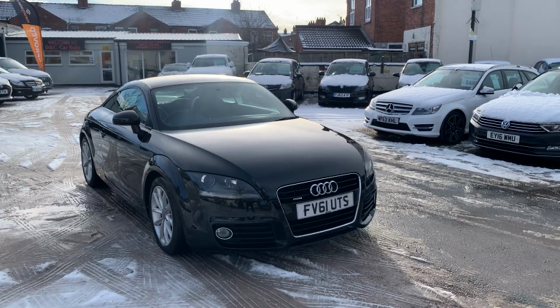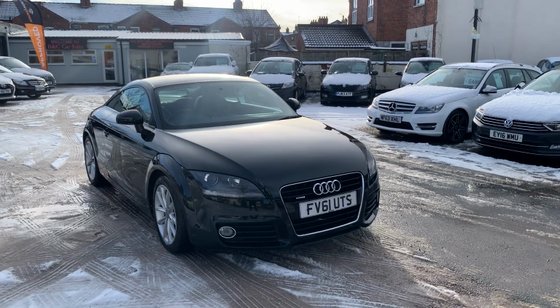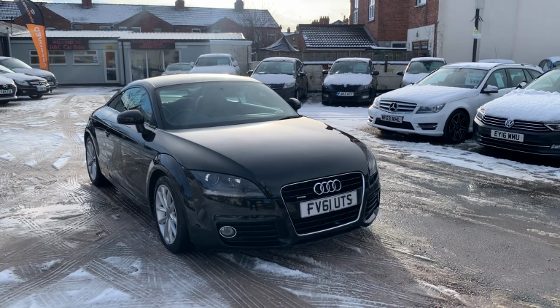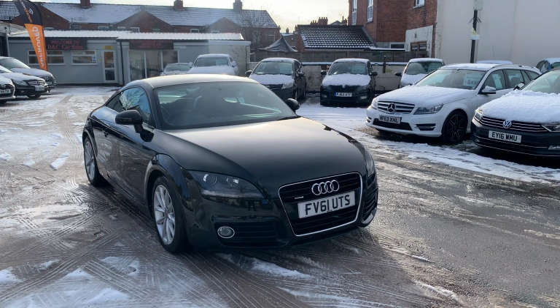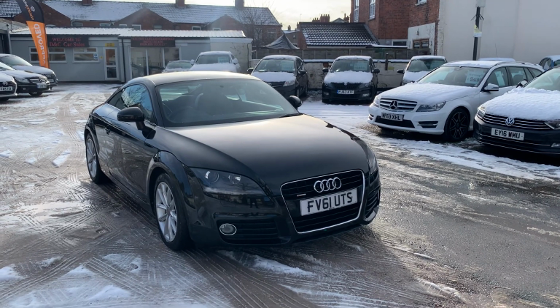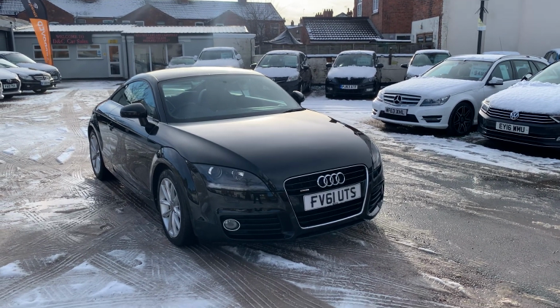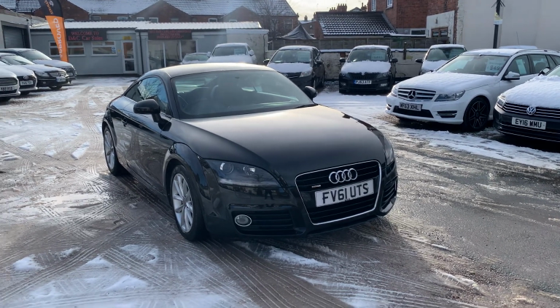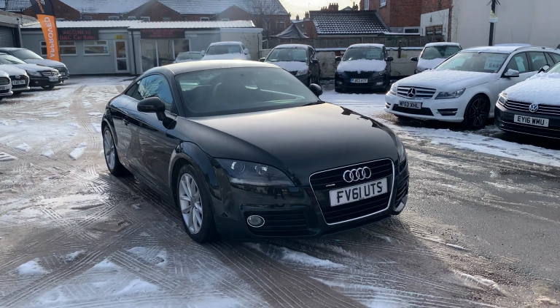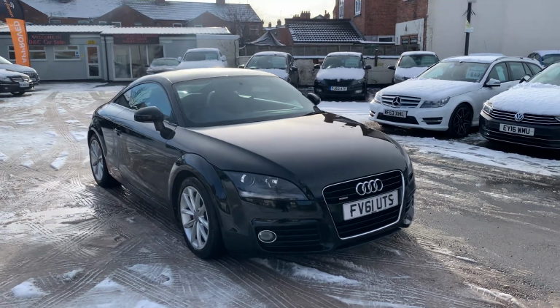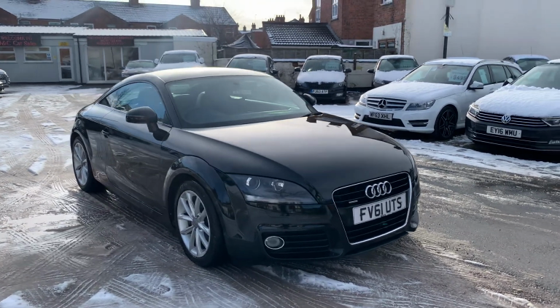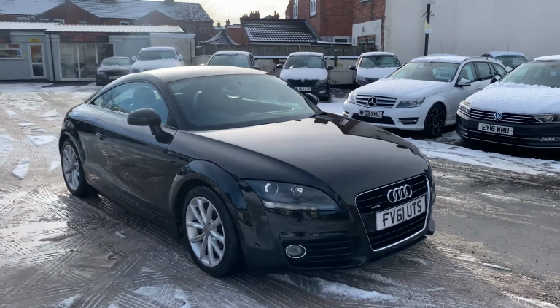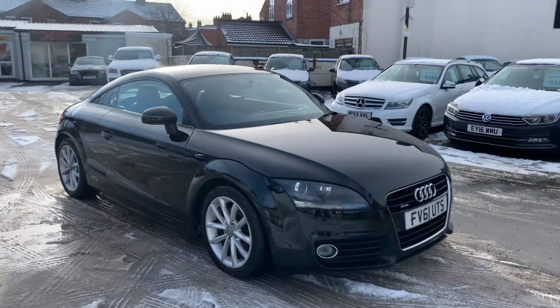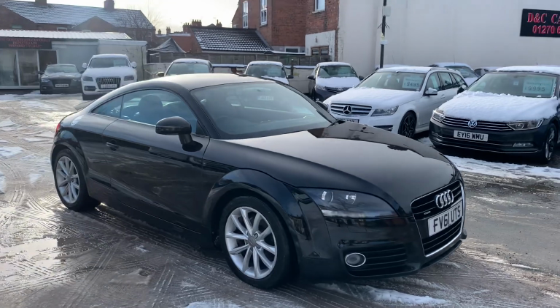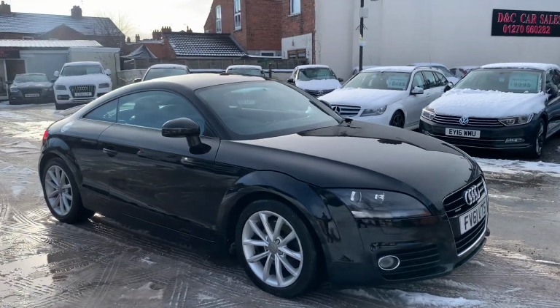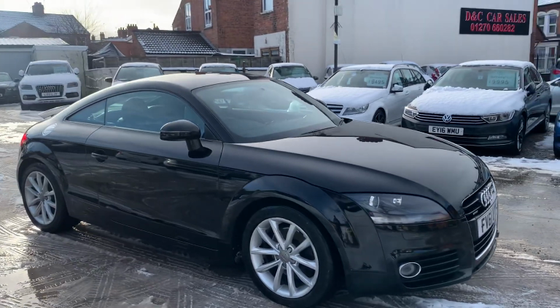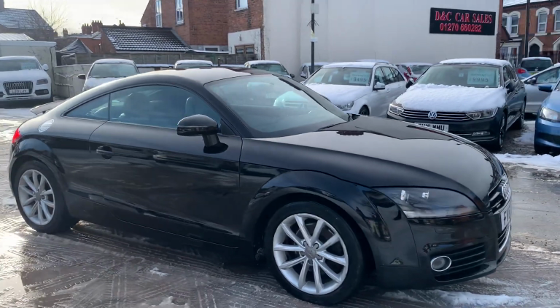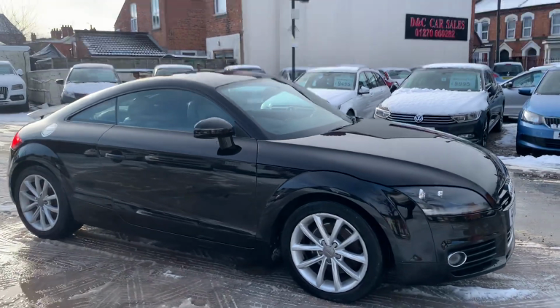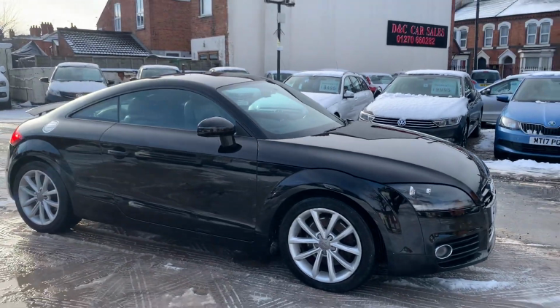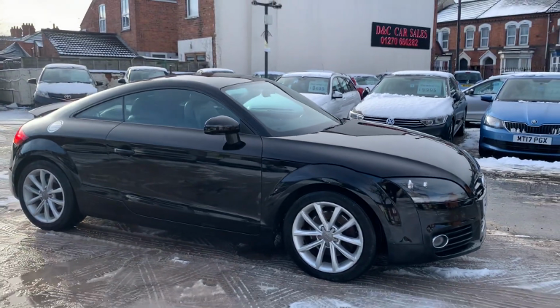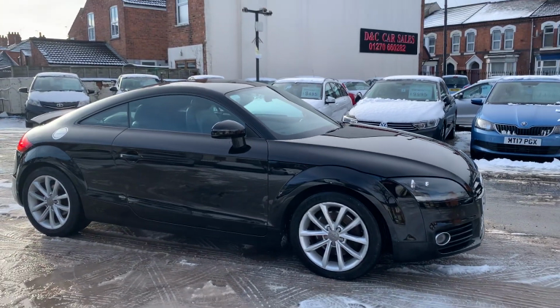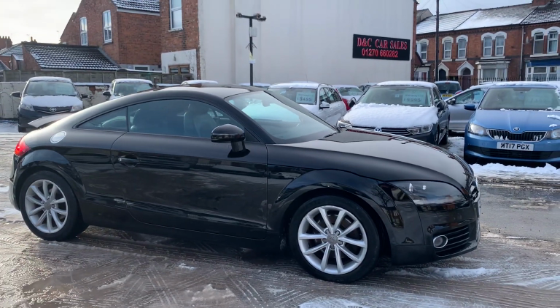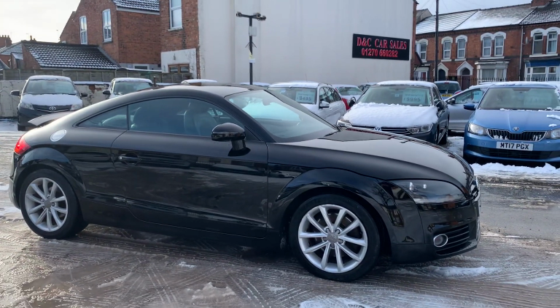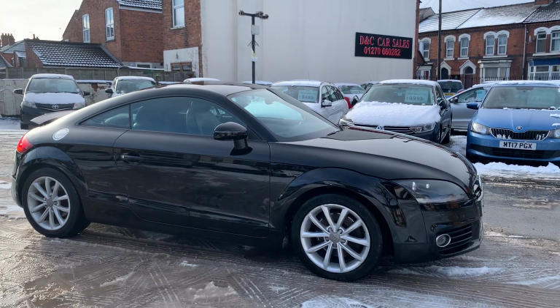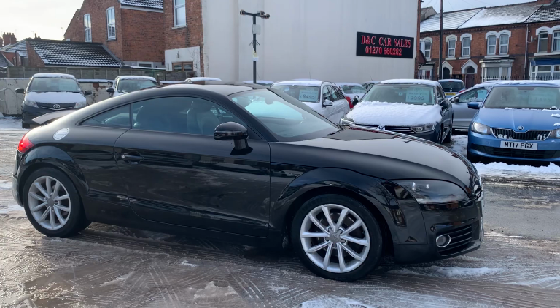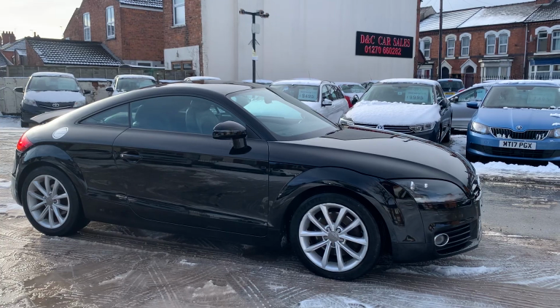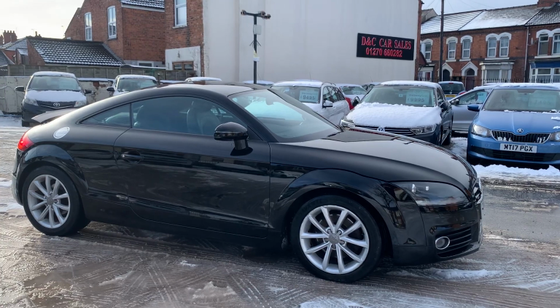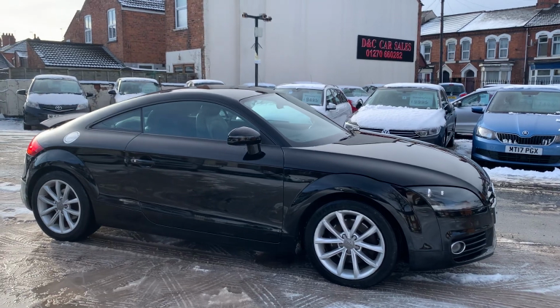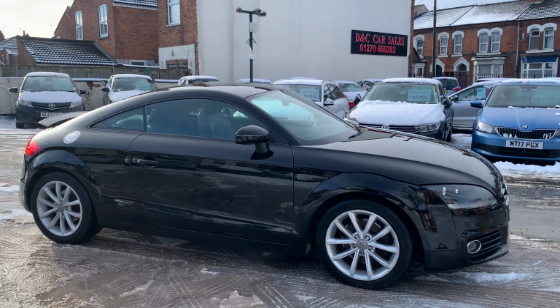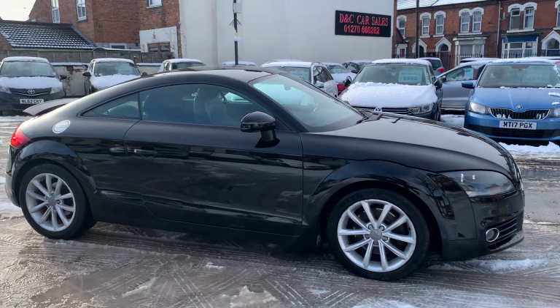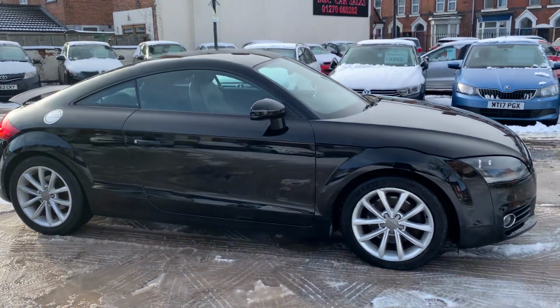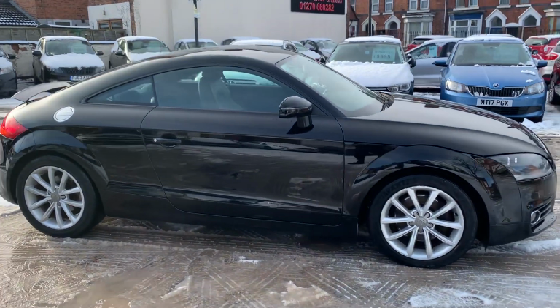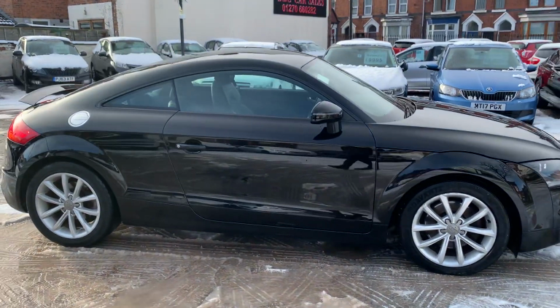Hi, it's Richard, D&C Car Sales and Crewe. I'm just going to do you a quick walk-around video of our Audi TT. I have got the car running, so you can get a bit of a feel for it, and we'll get around all the bodywork and show you inside.